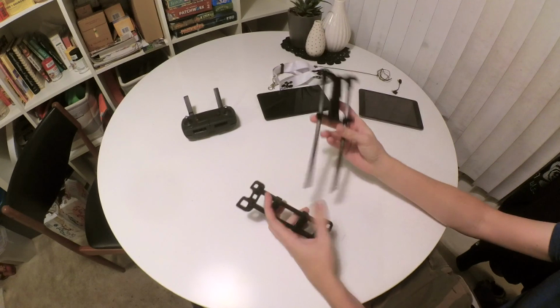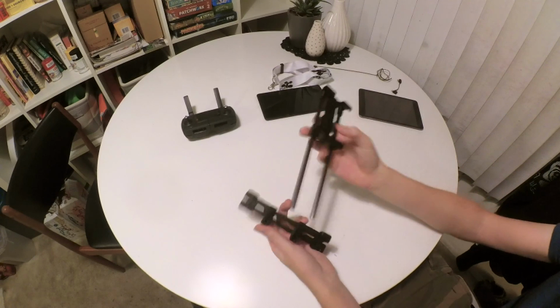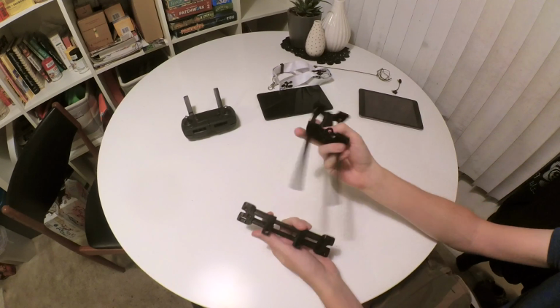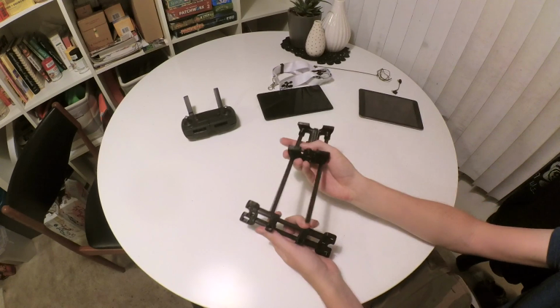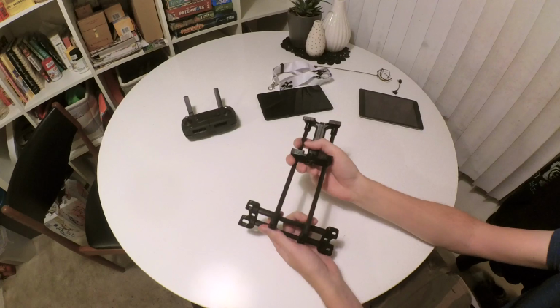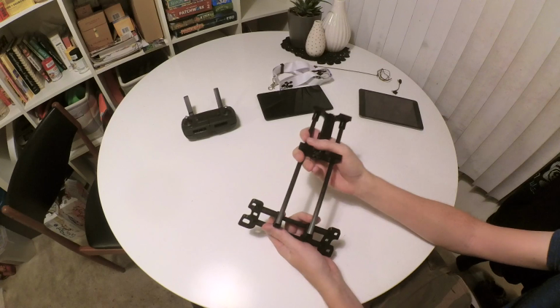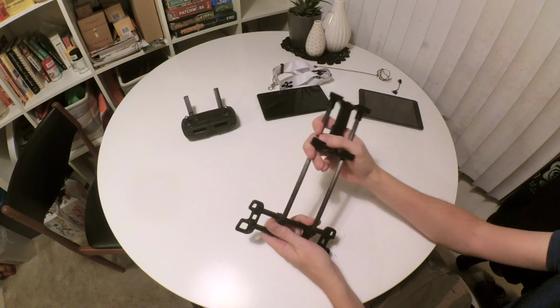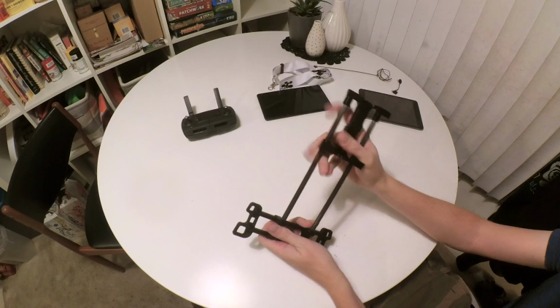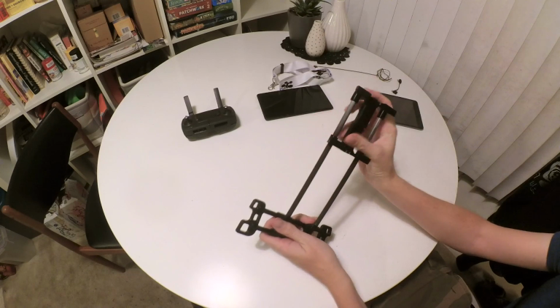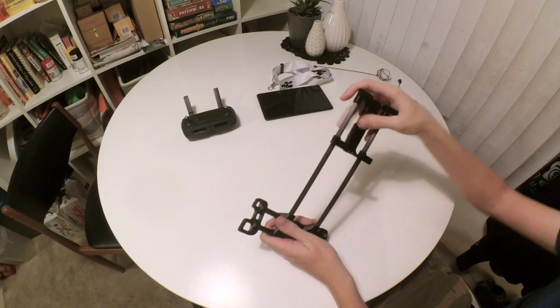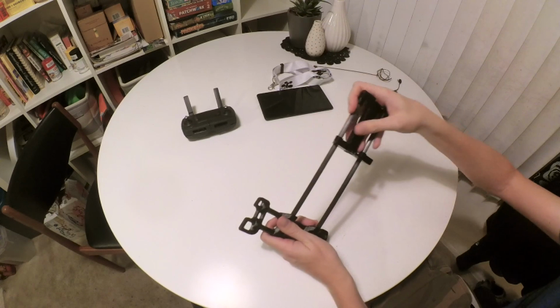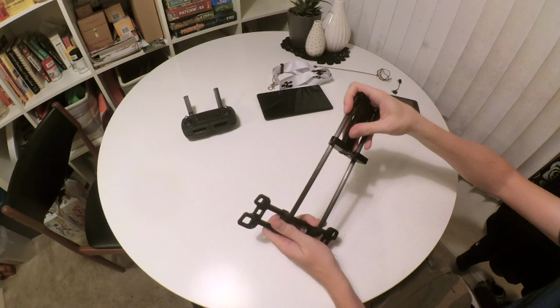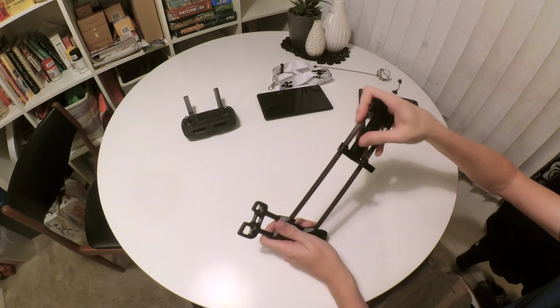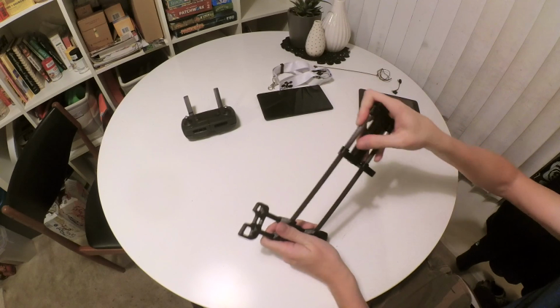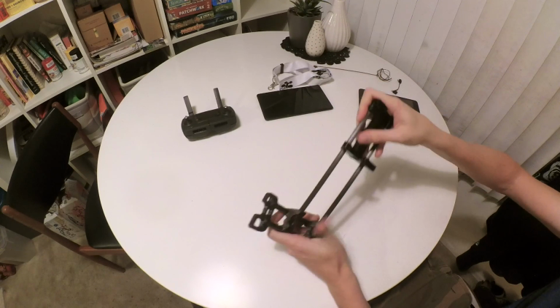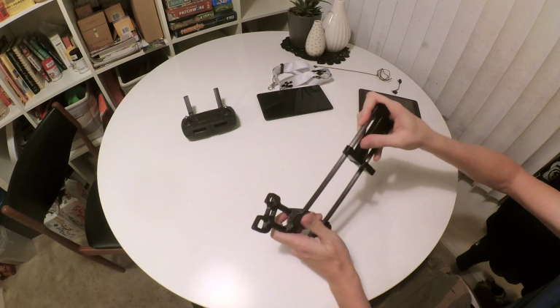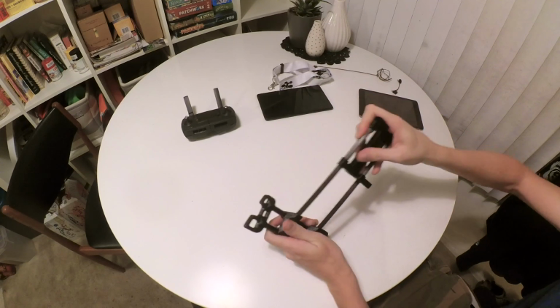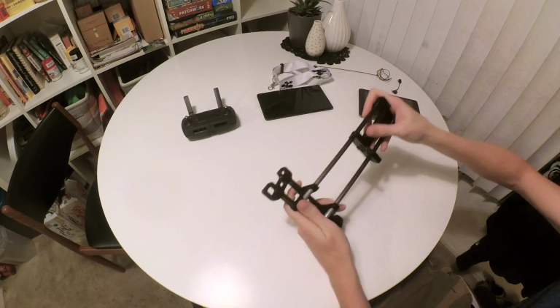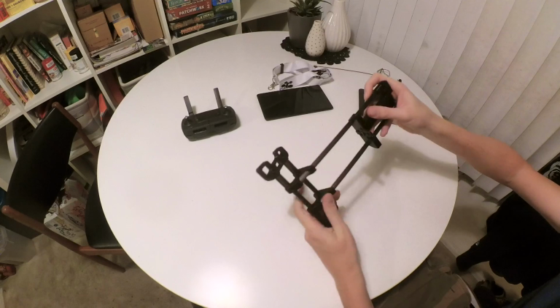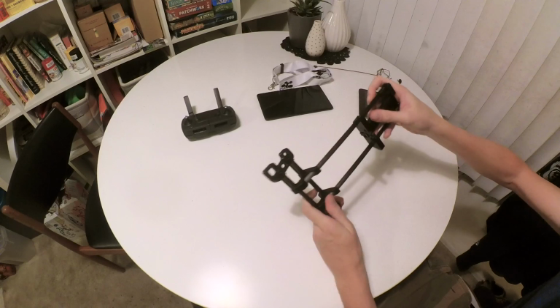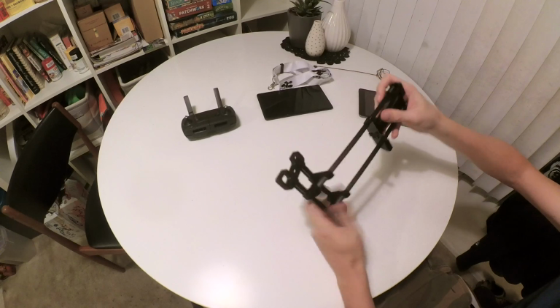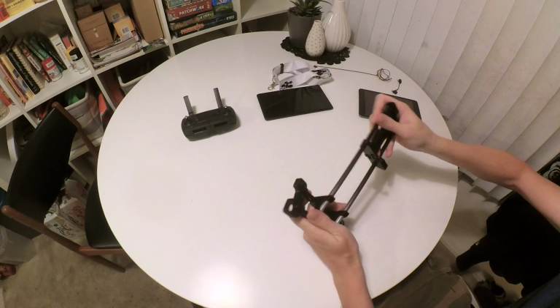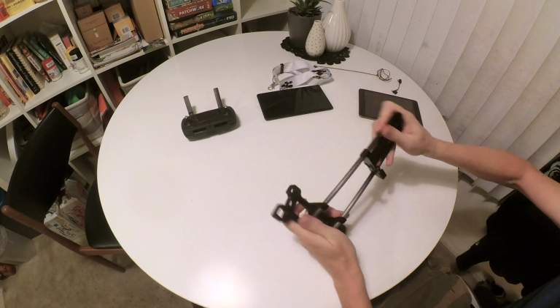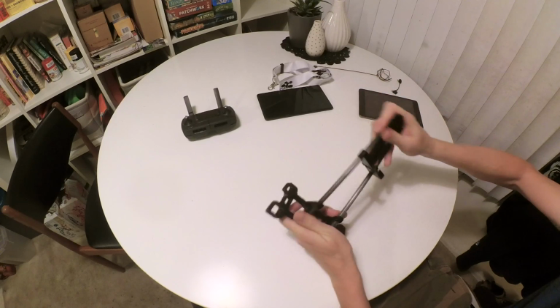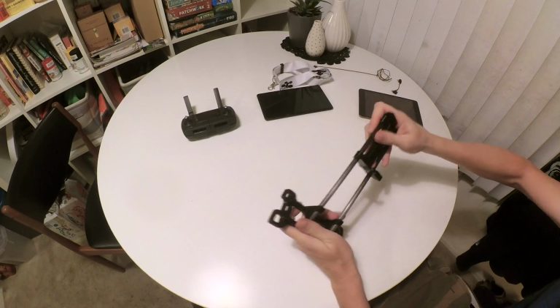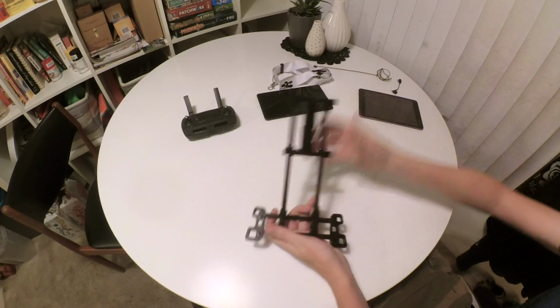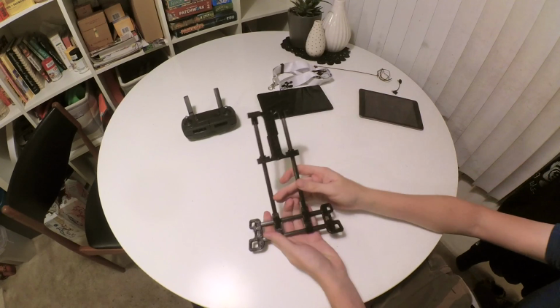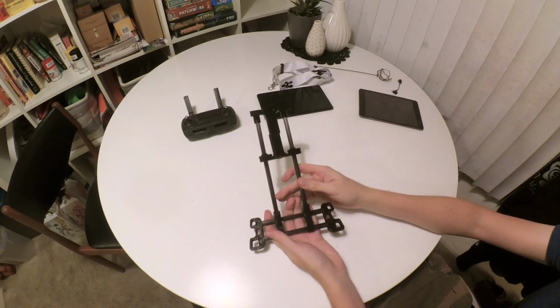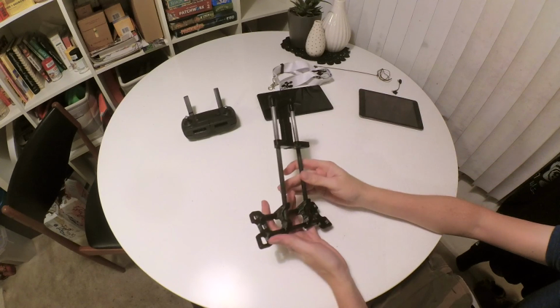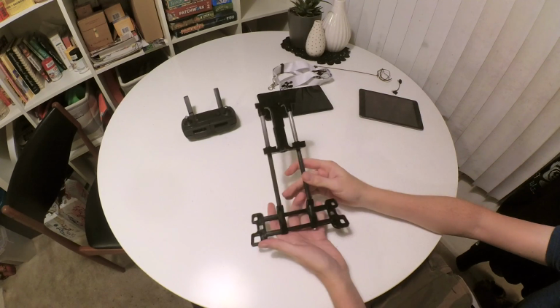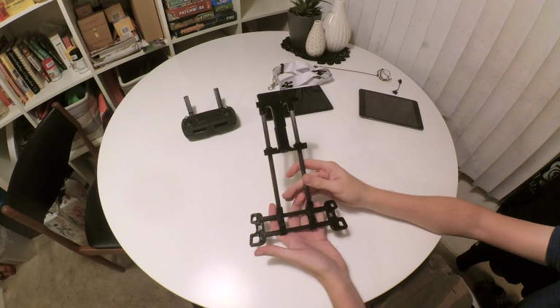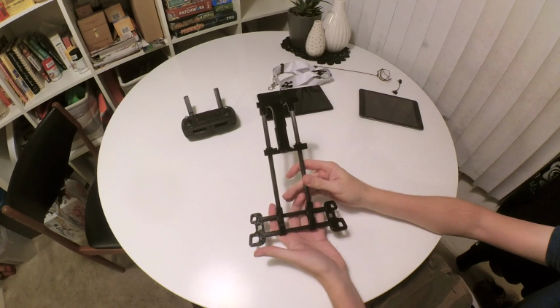Then take the top of the clamp and get it into the base. A little twist and there you go — all seated and ready to go.